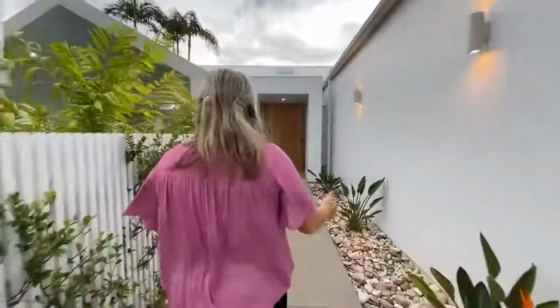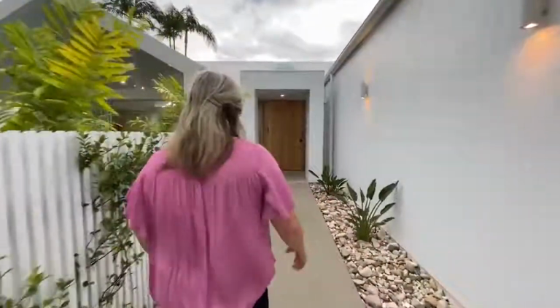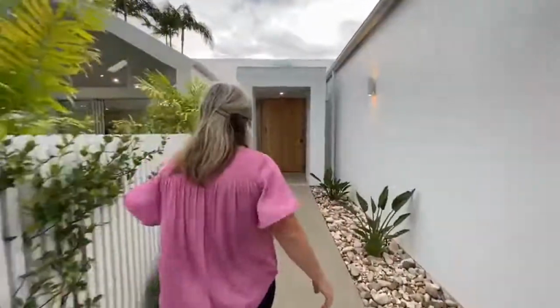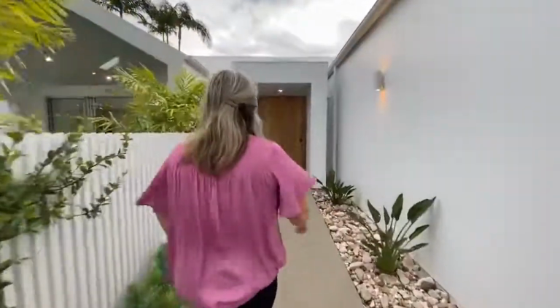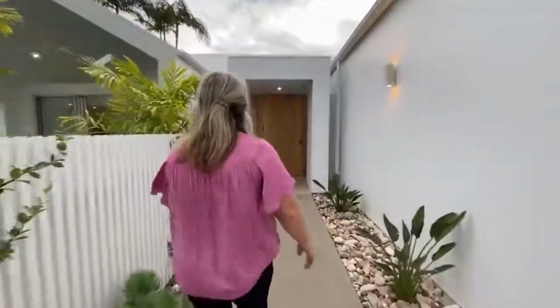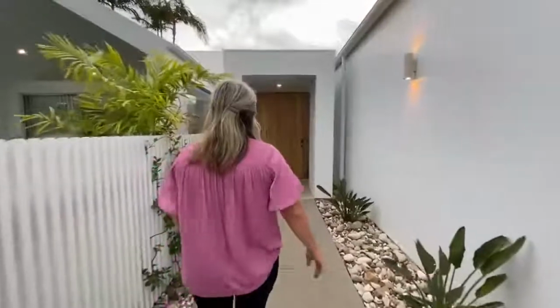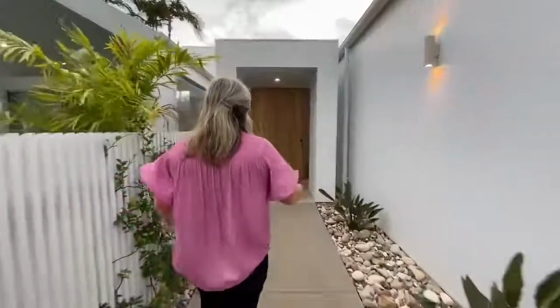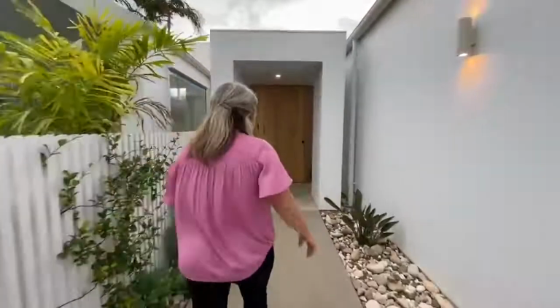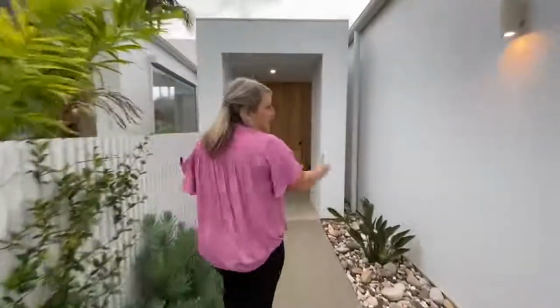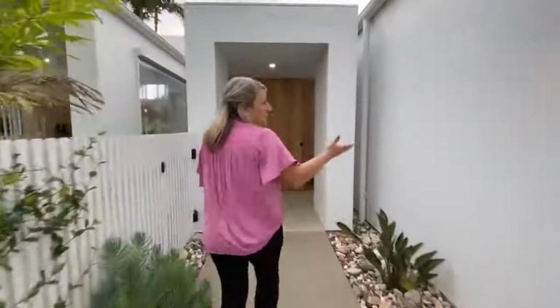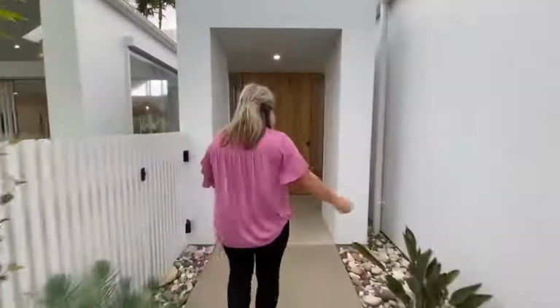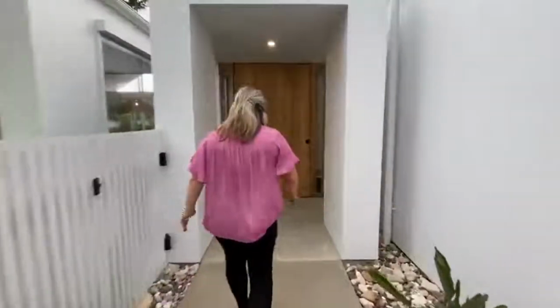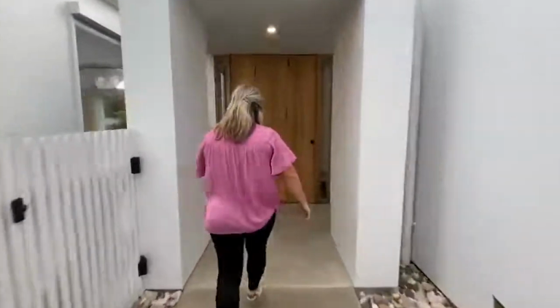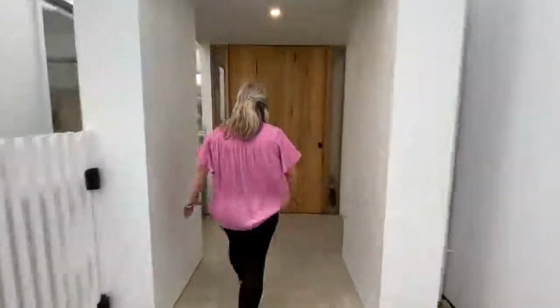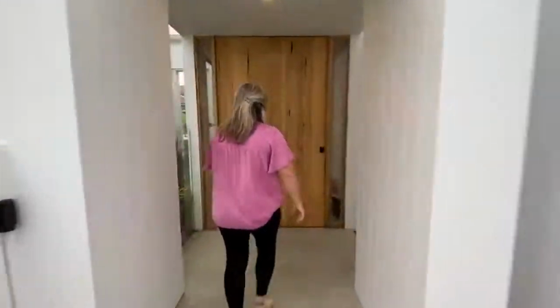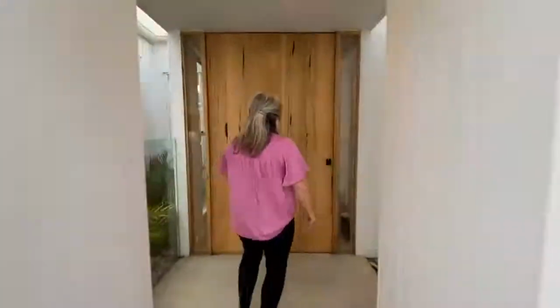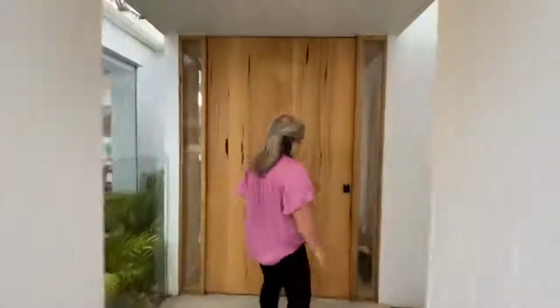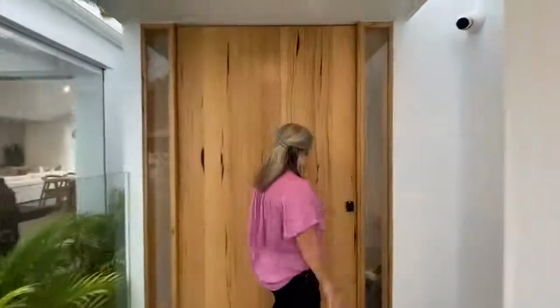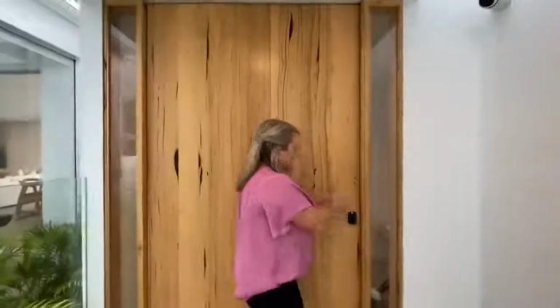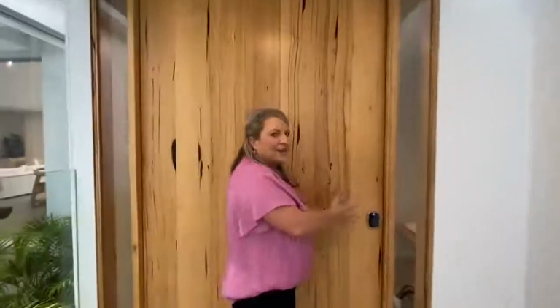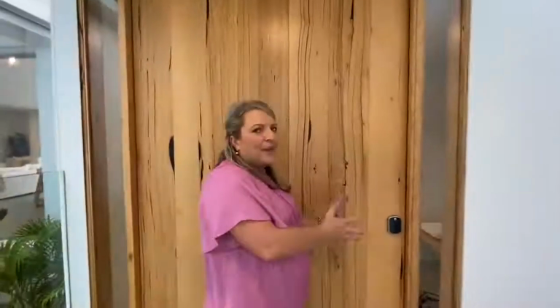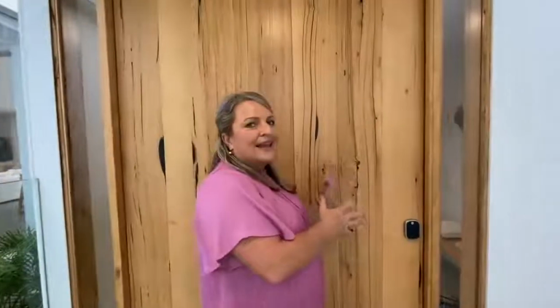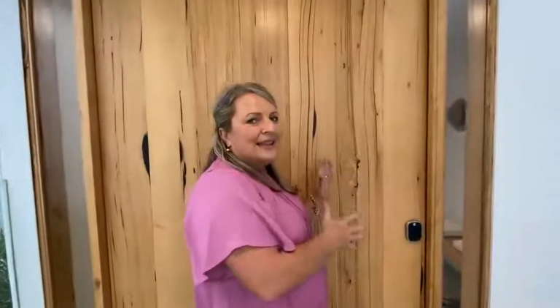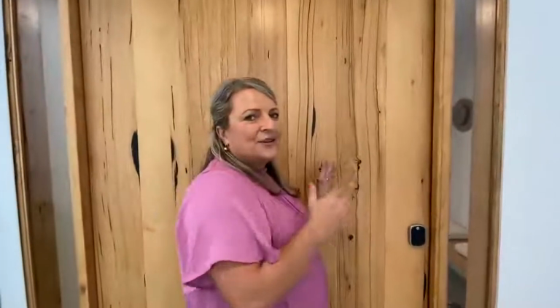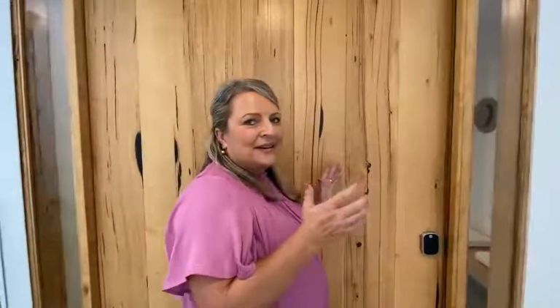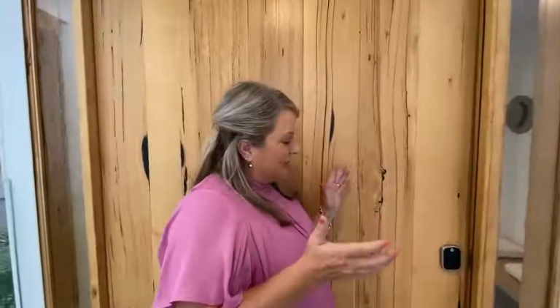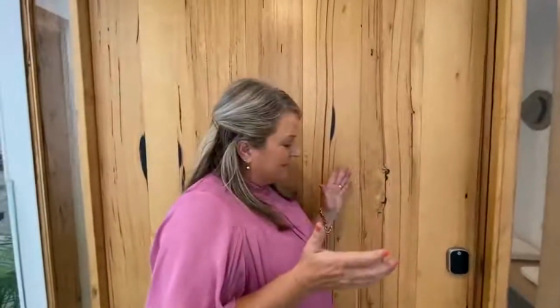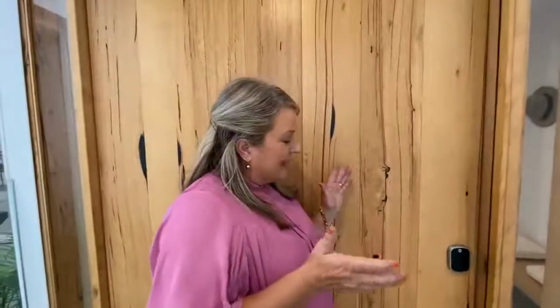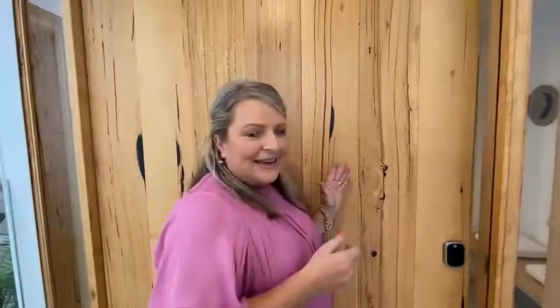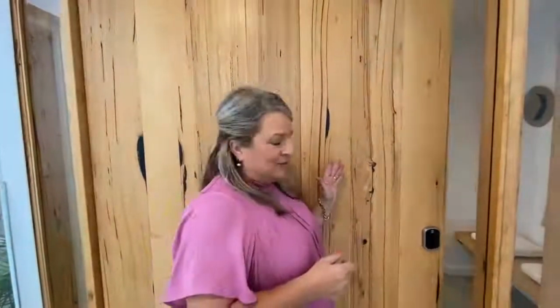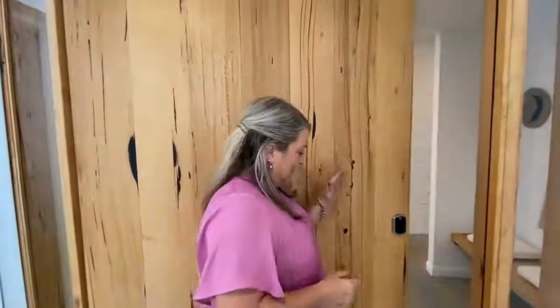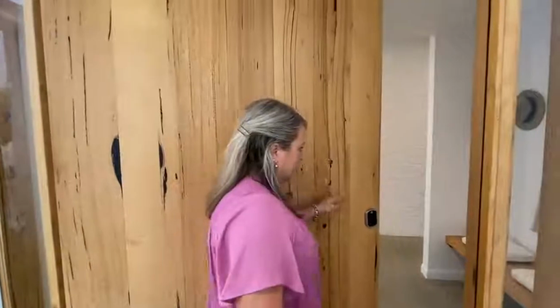I love this entrance. It does have a keypad key so you don't need to have a key to get into the door, which is amazing.